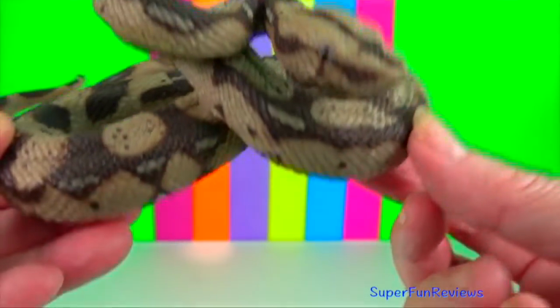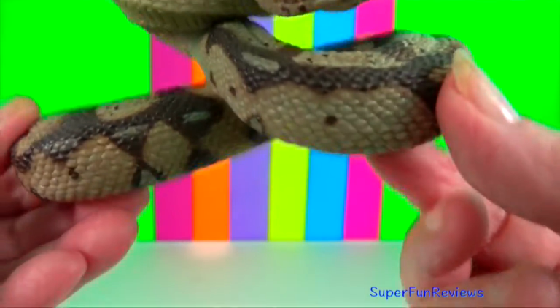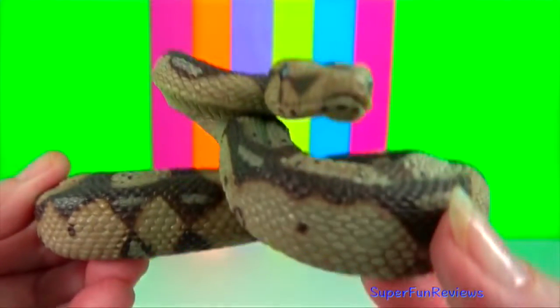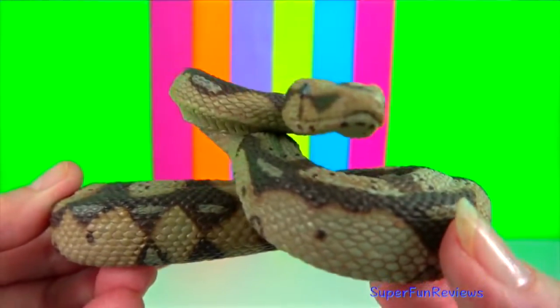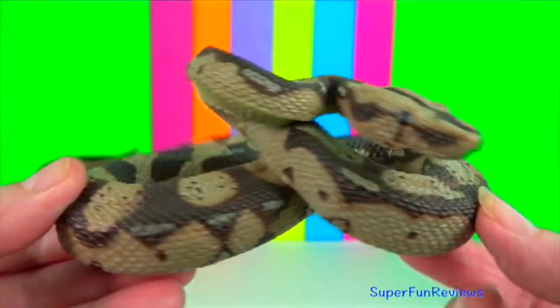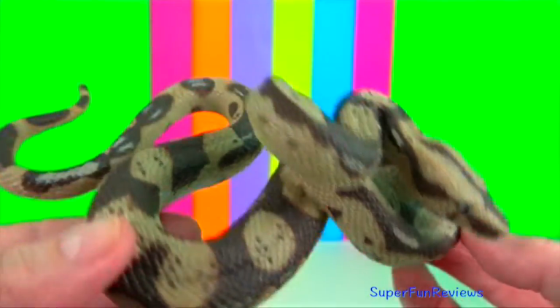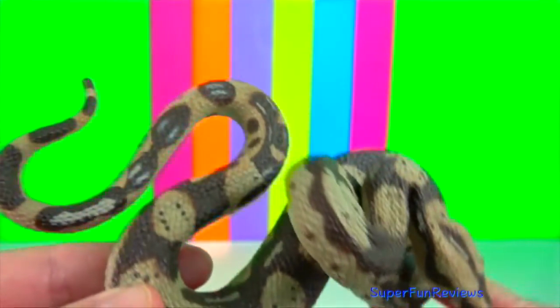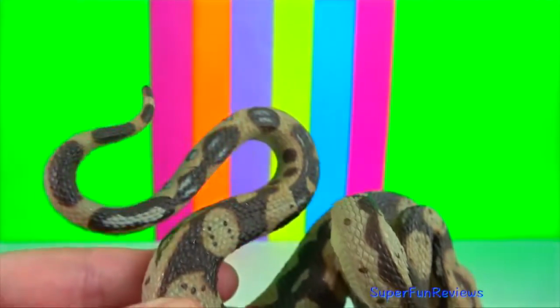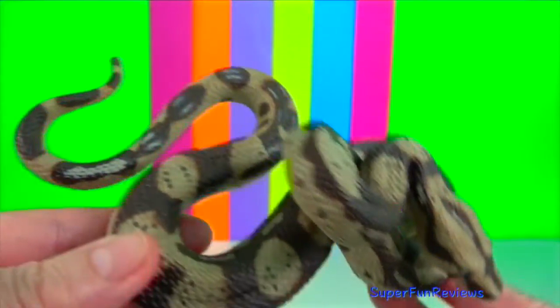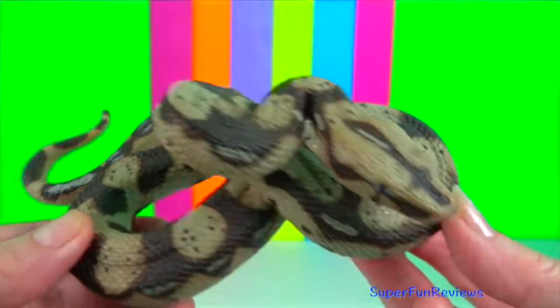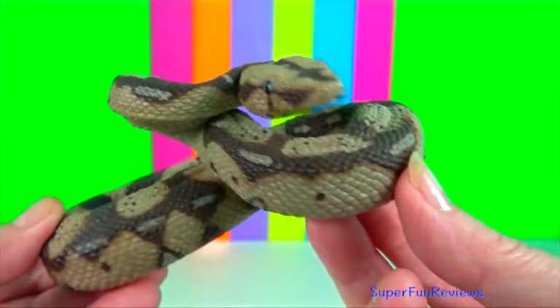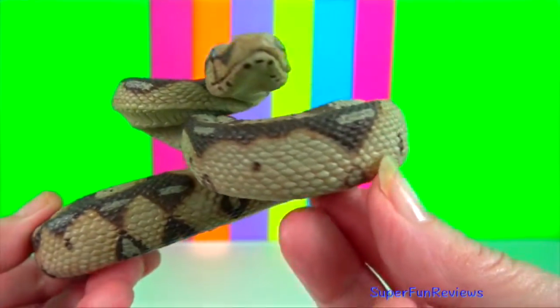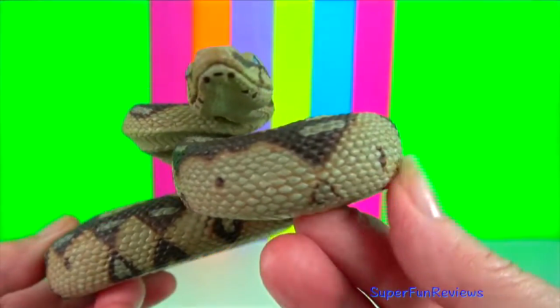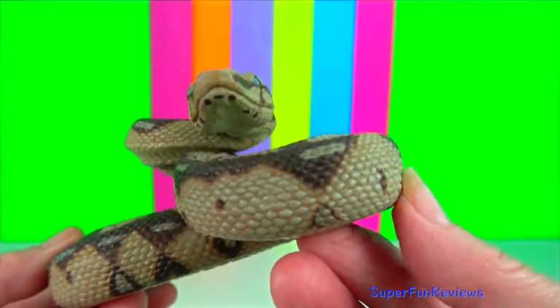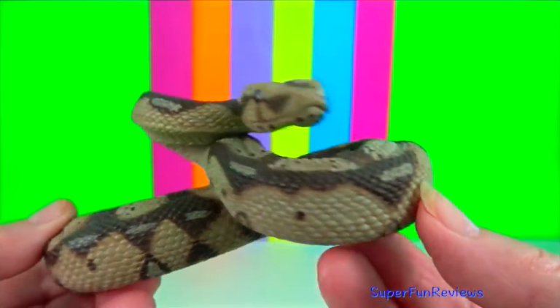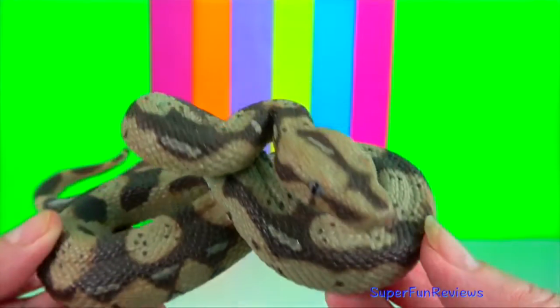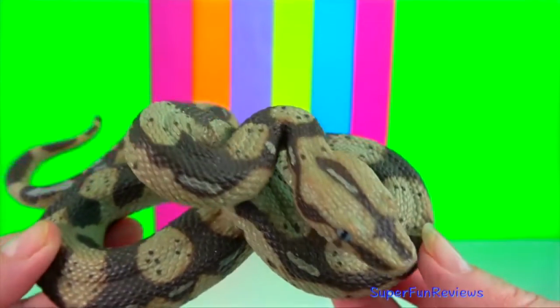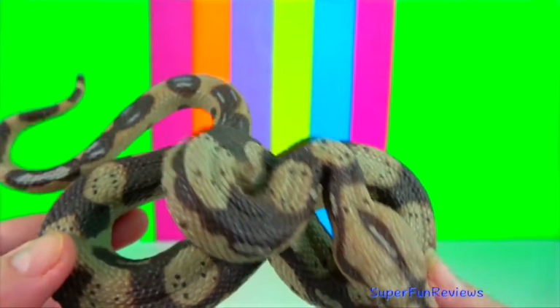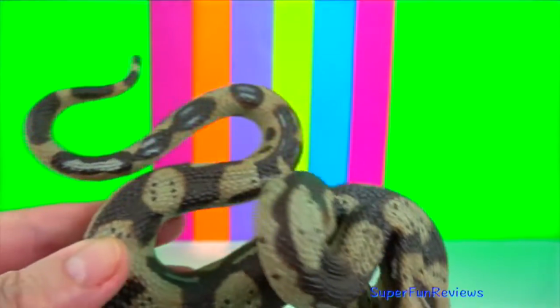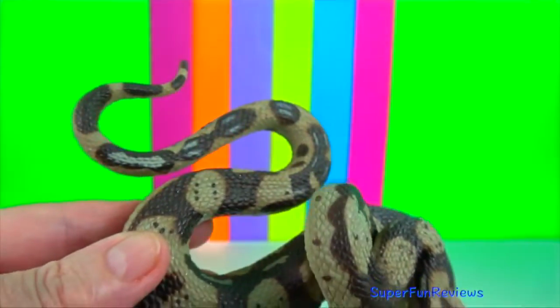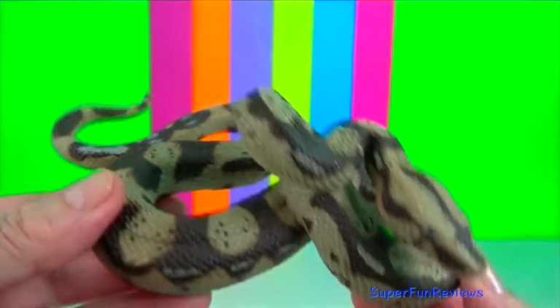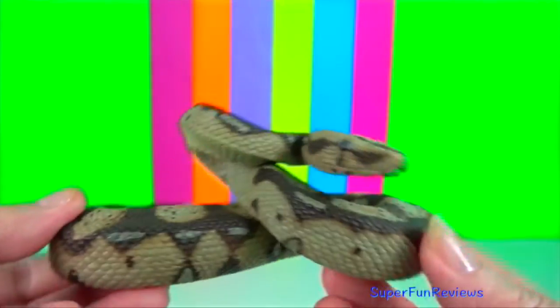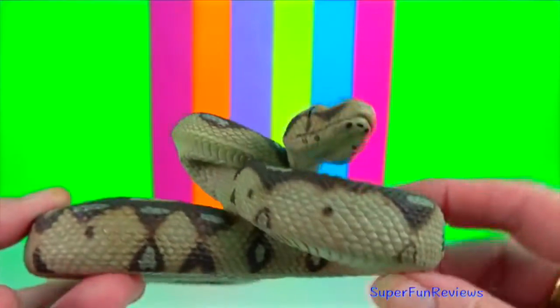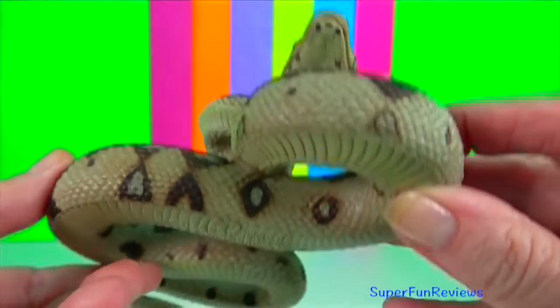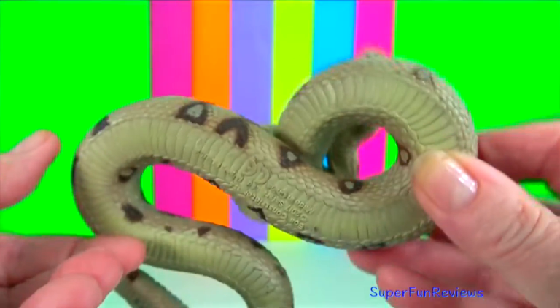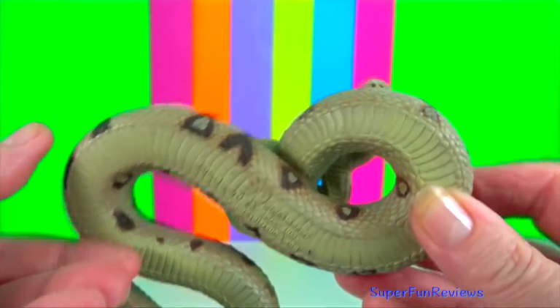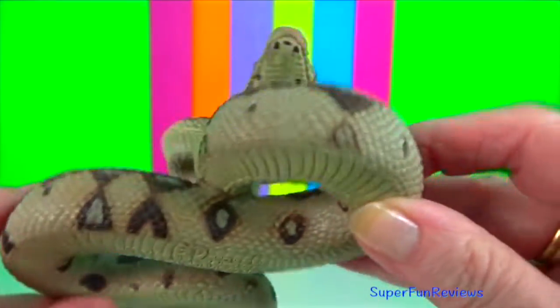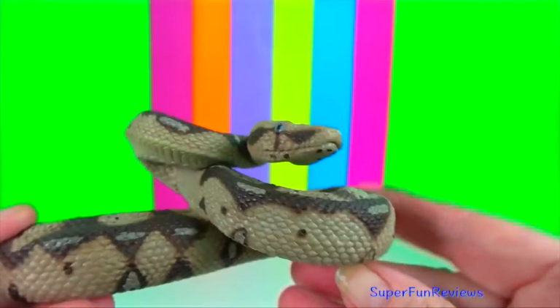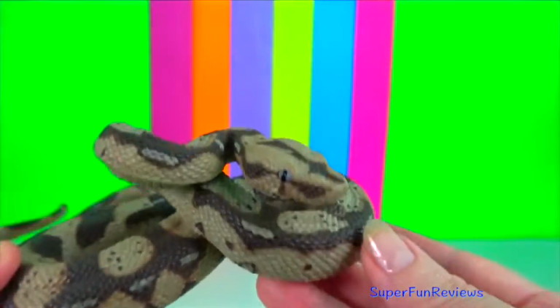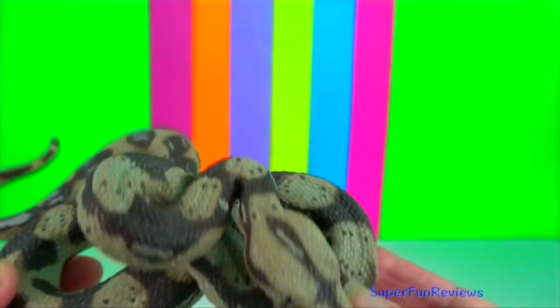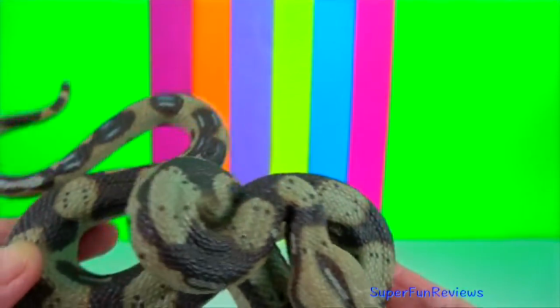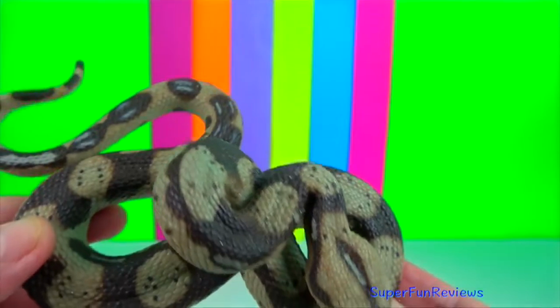Boa constrictor. It's a heavy bodied snake and large specimens can weigh up to 27 kilograms or 60 pounds.